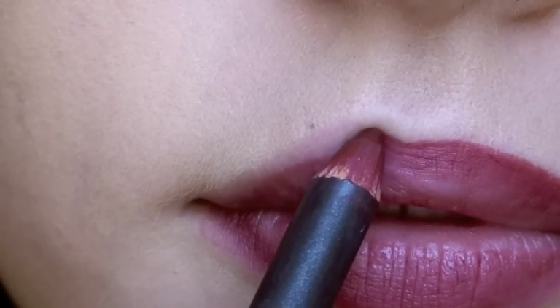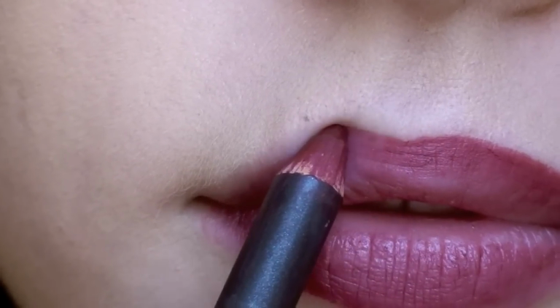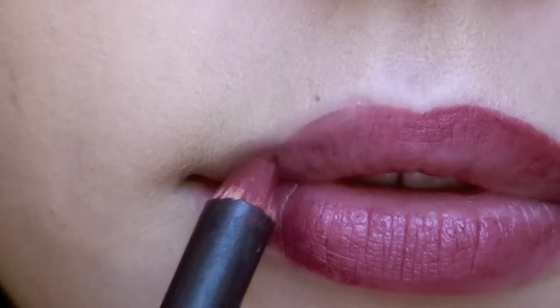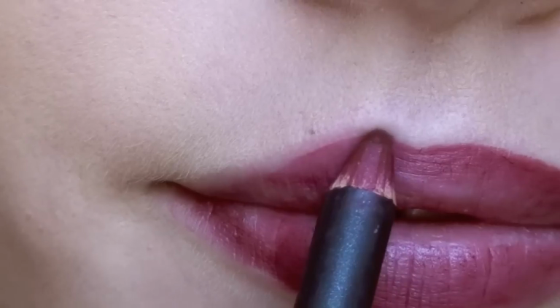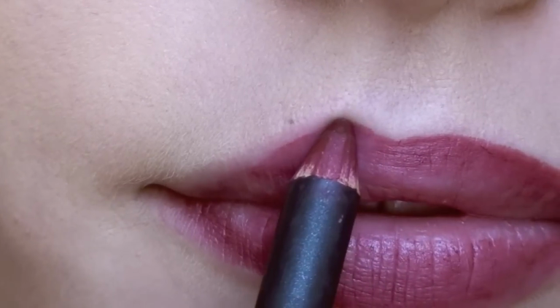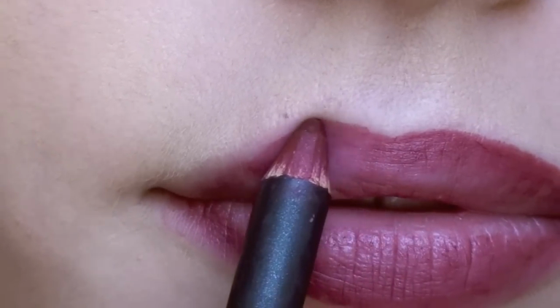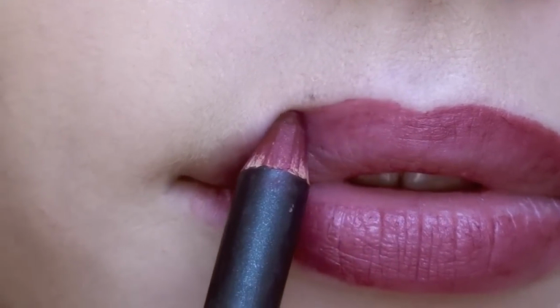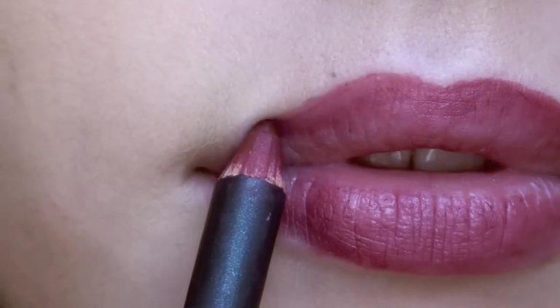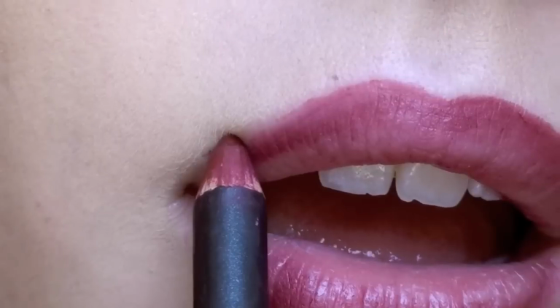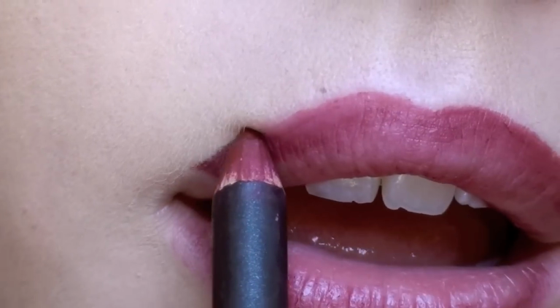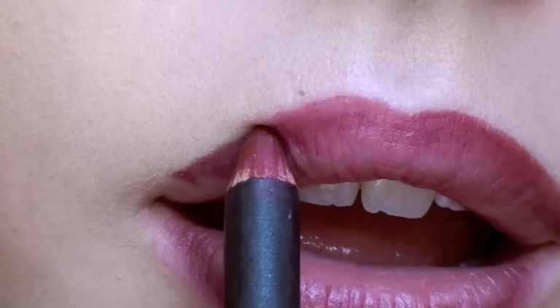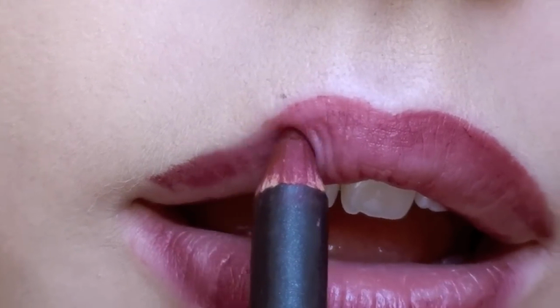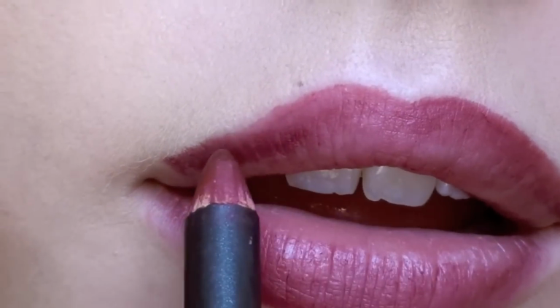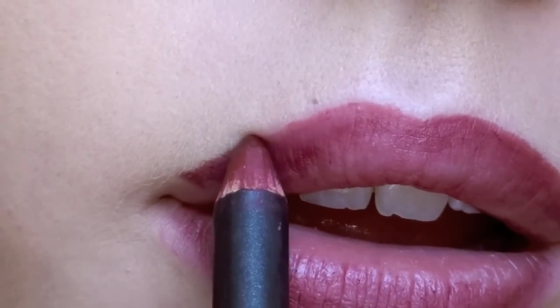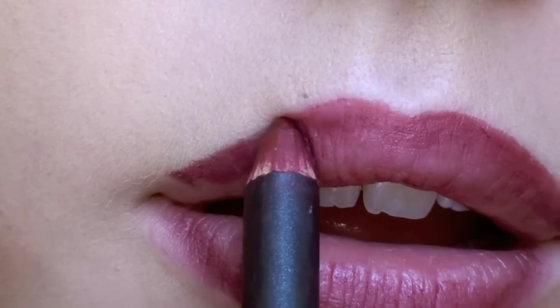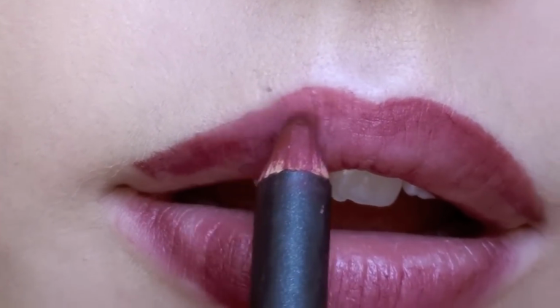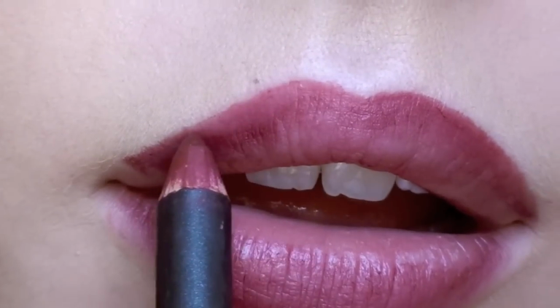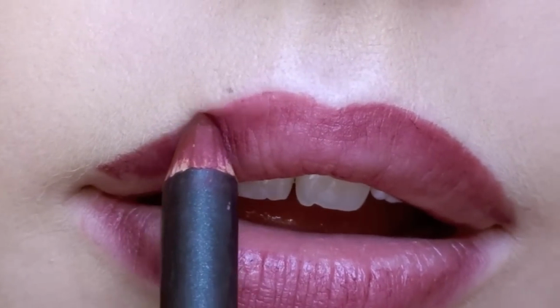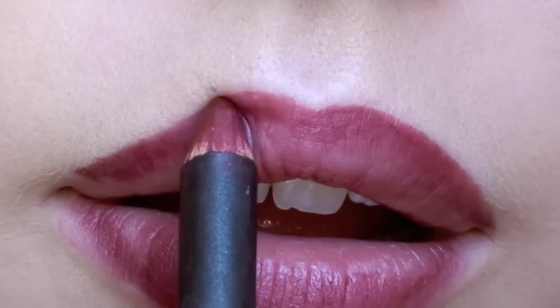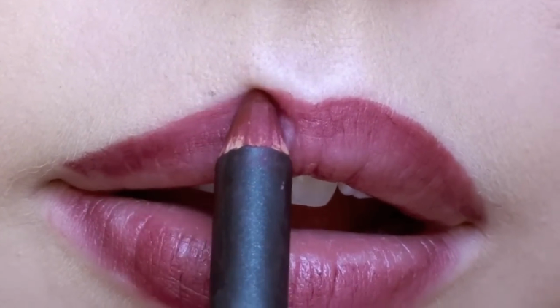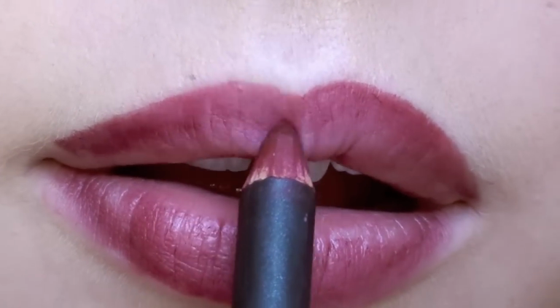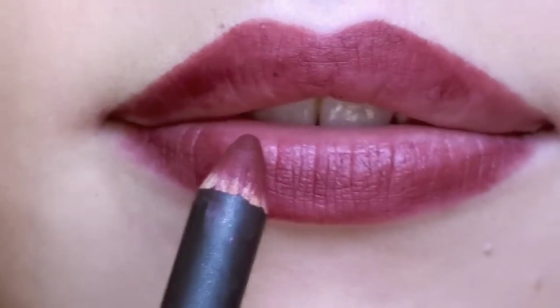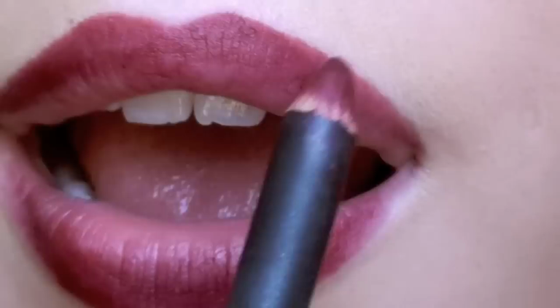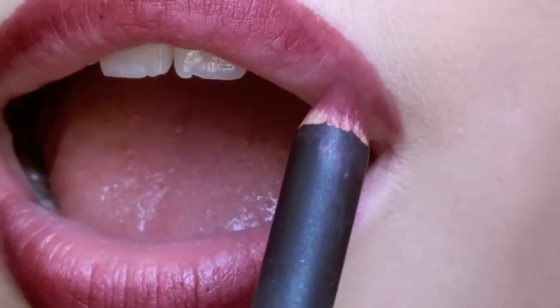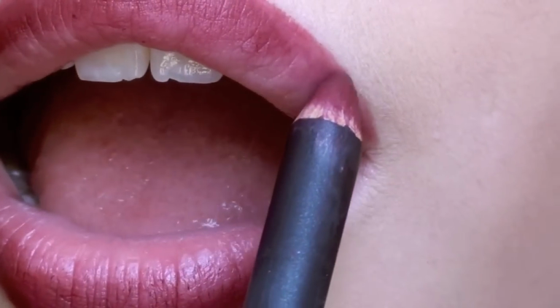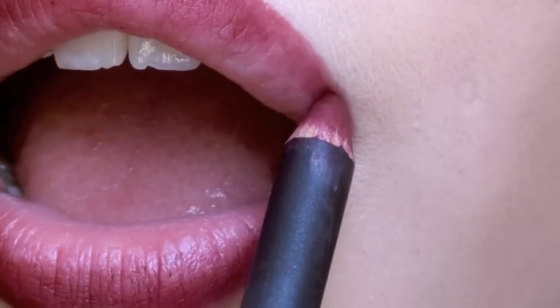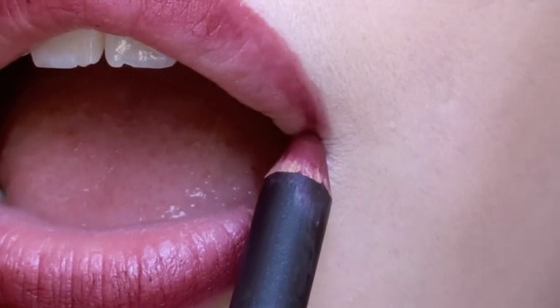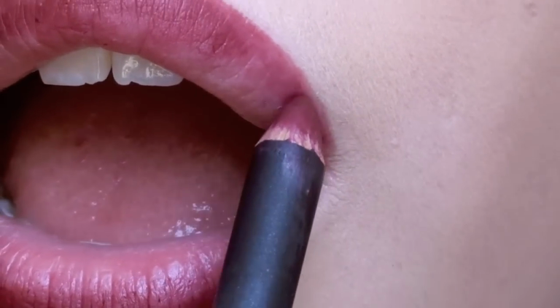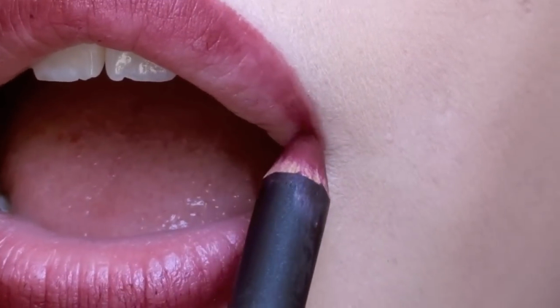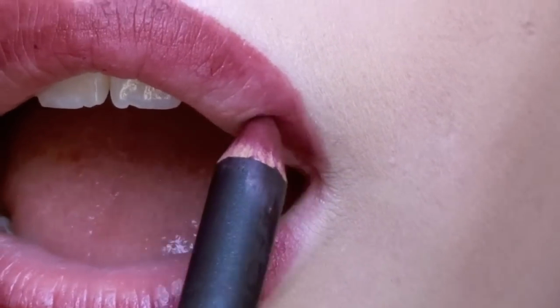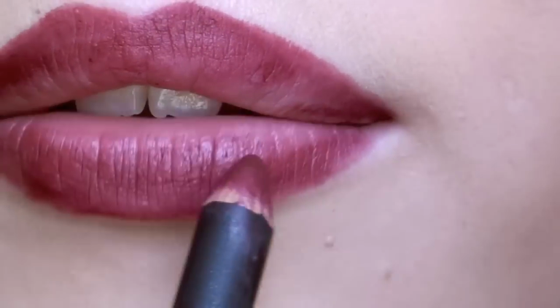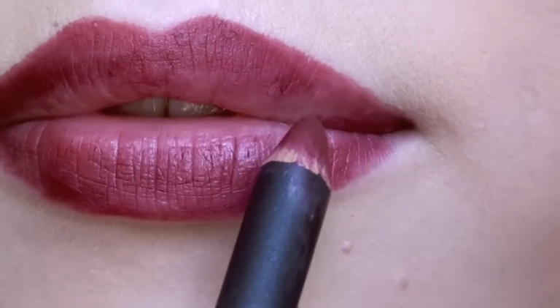When you're done outlining your lips, don't forget to fill in the entire surface of your lips with the pencil. This will help to prevent fading from your lipstick. And don't forget to line the inner corners — you don't want to have any light spots visible when you're talking.